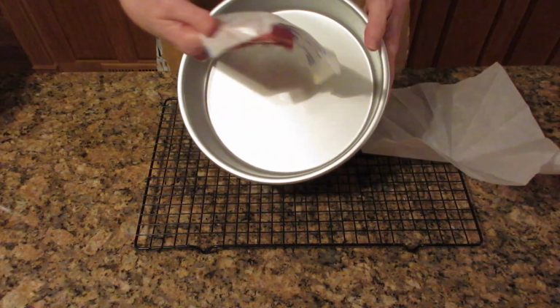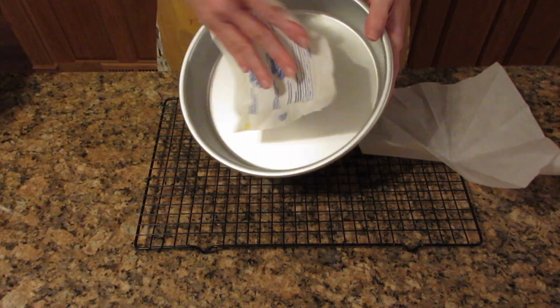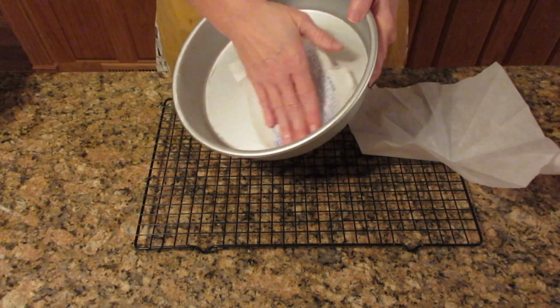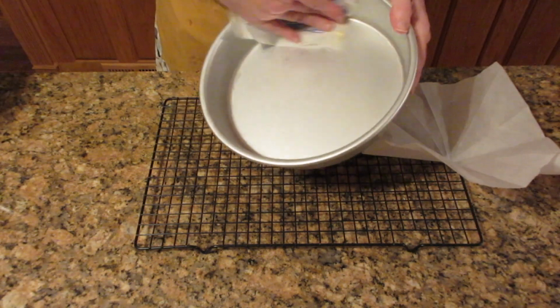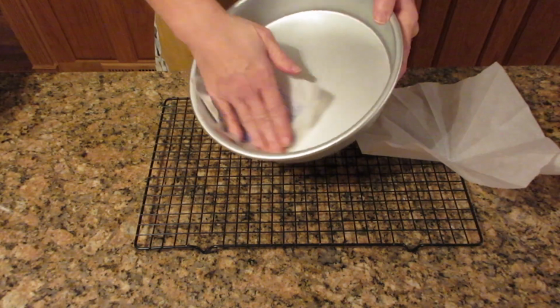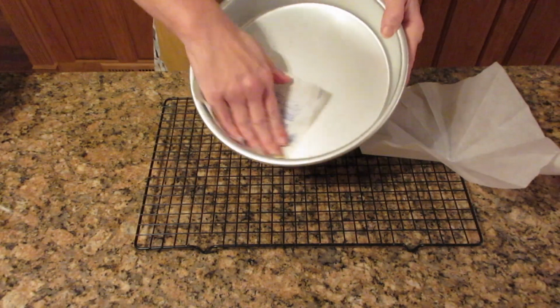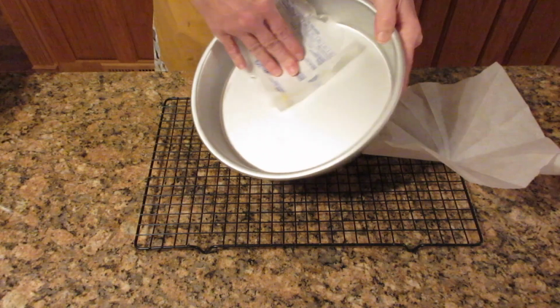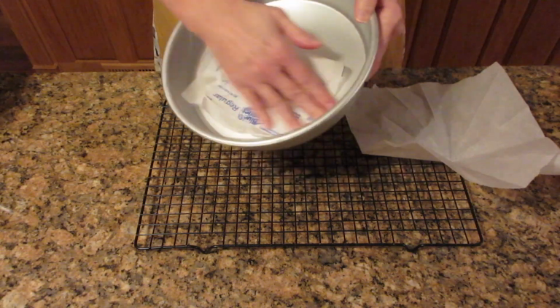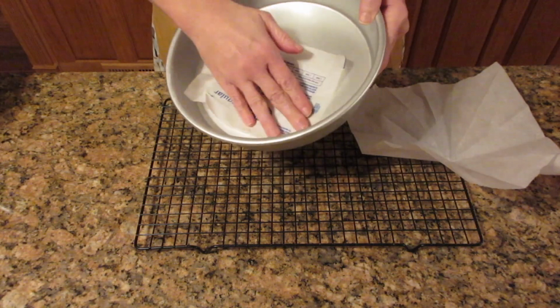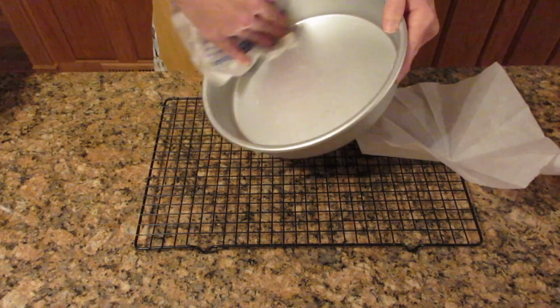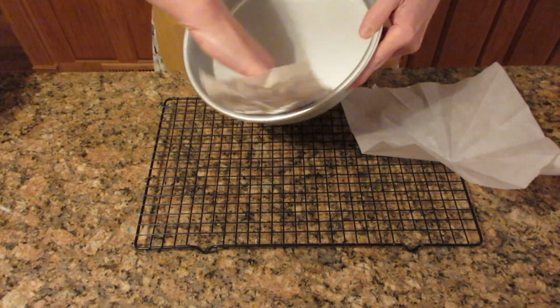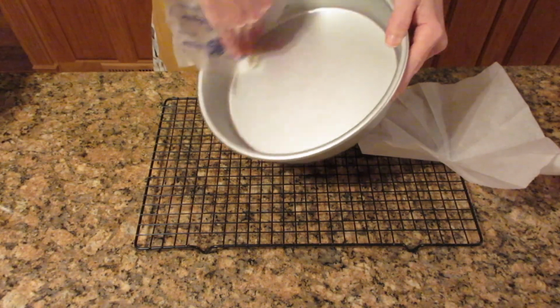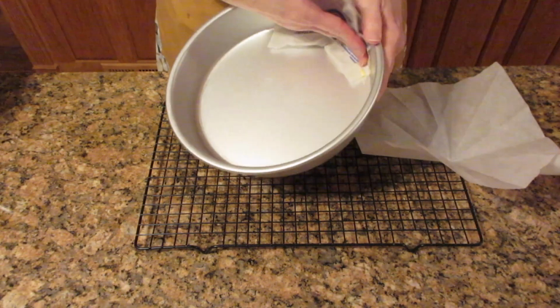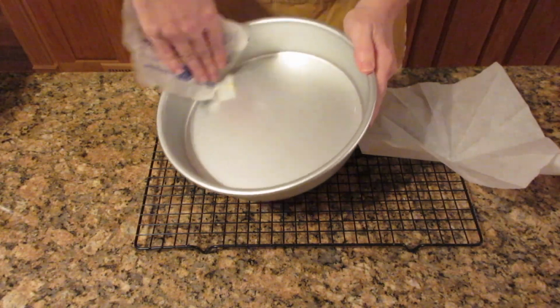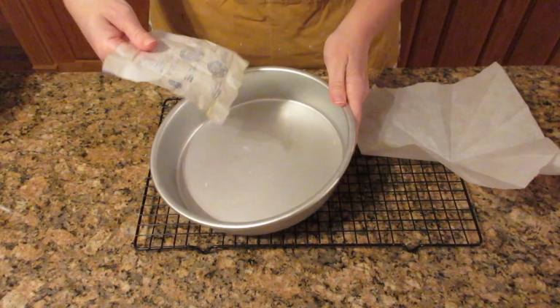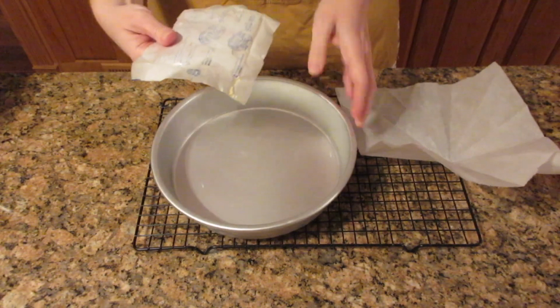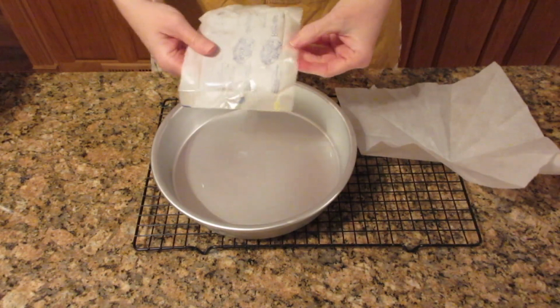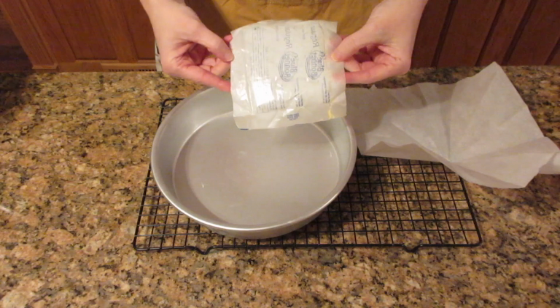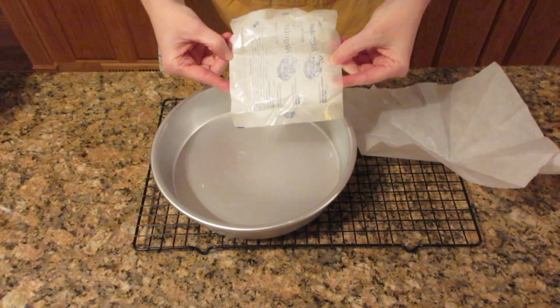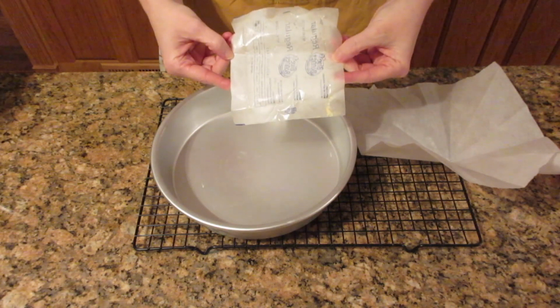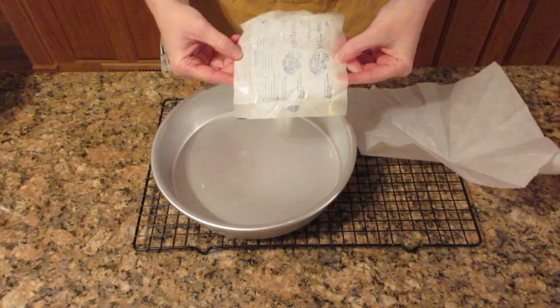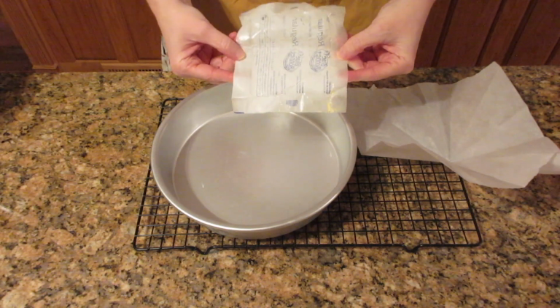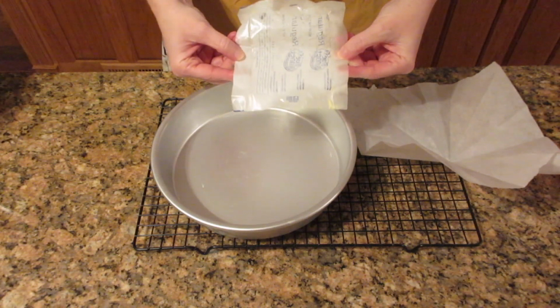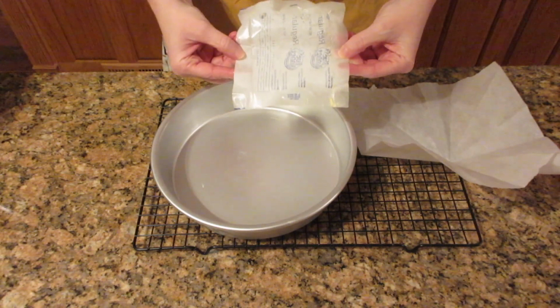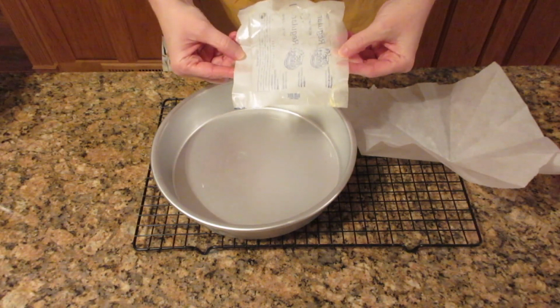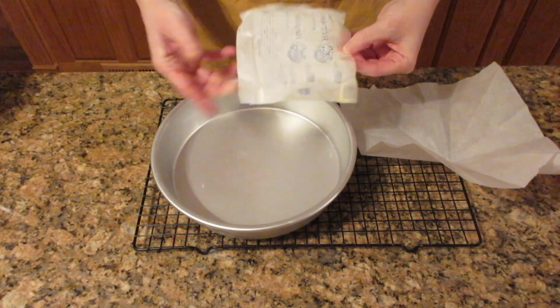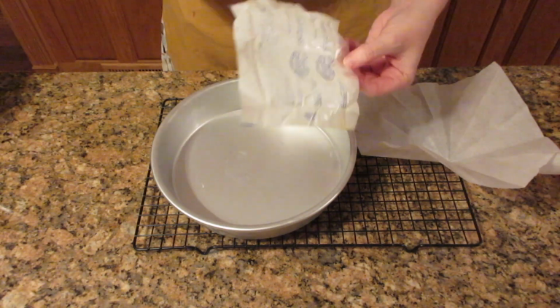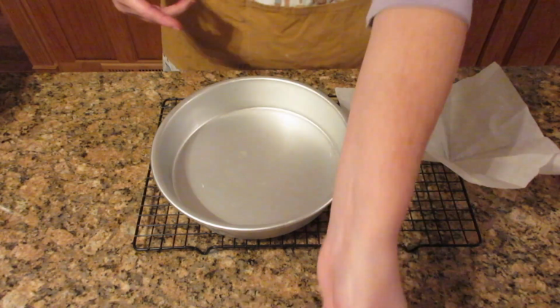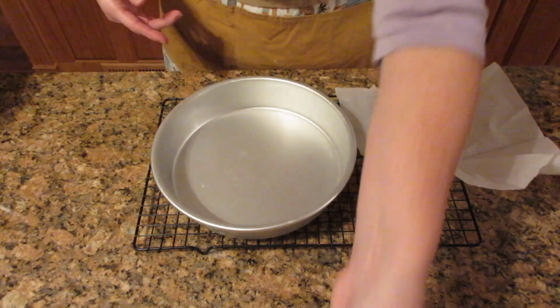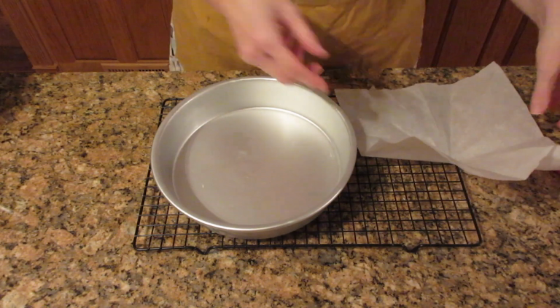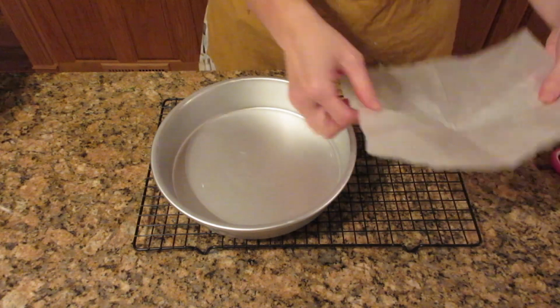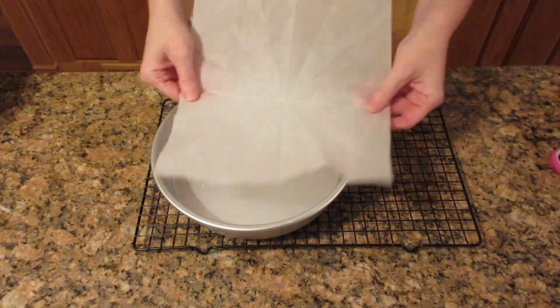I like to use one of the packages of the margarine and just wipe it around, and then I'm going to line it with some parchment paper to make sure that it comes out really easily. You can take this package and put it in the freezer and use it multiple times.